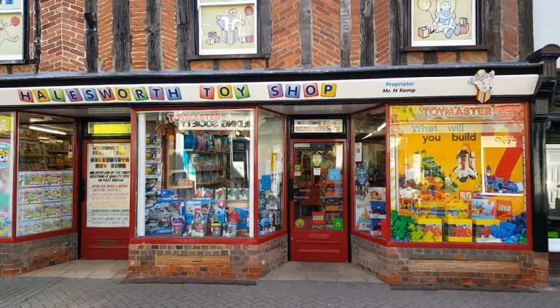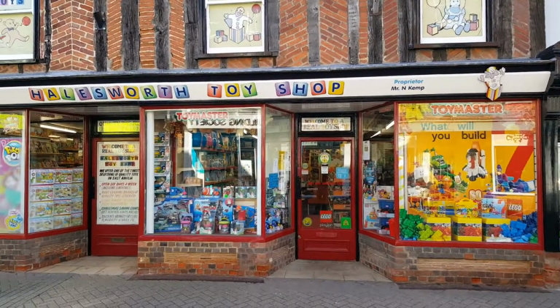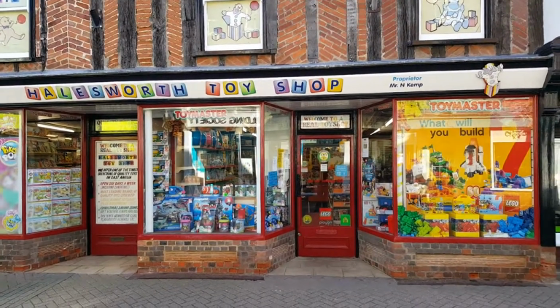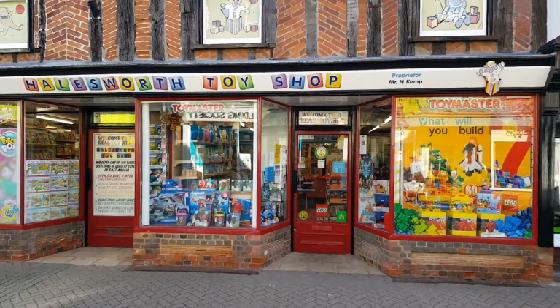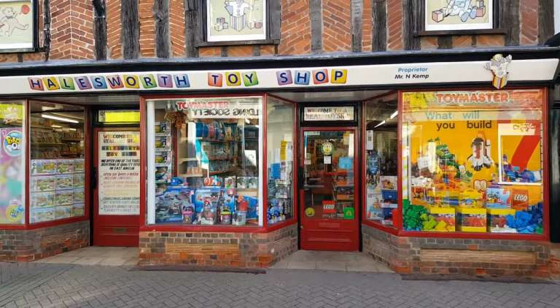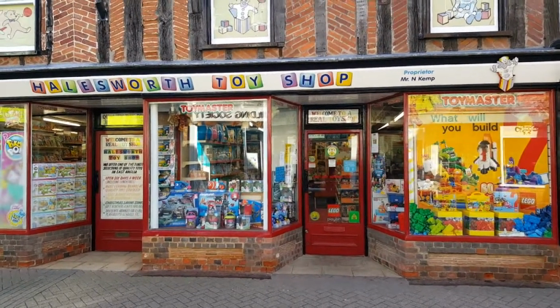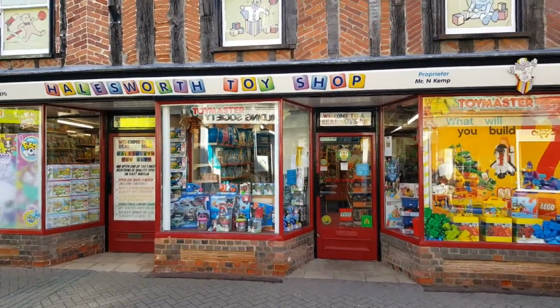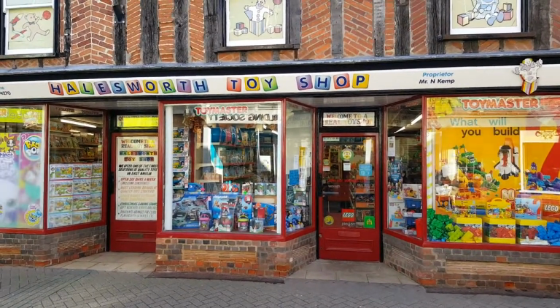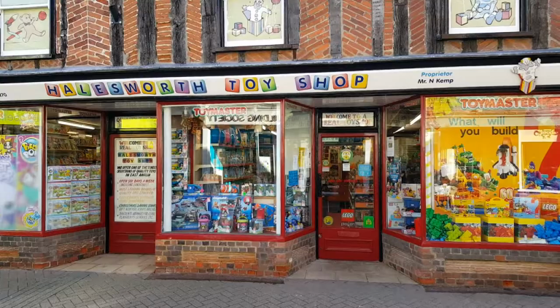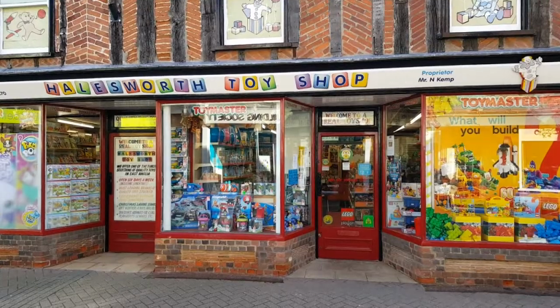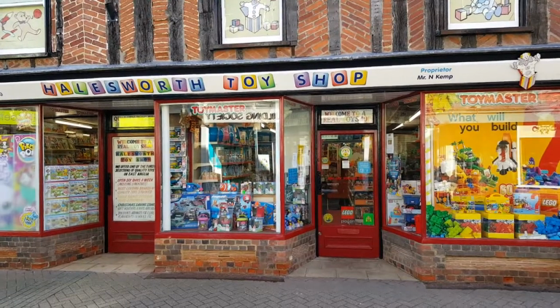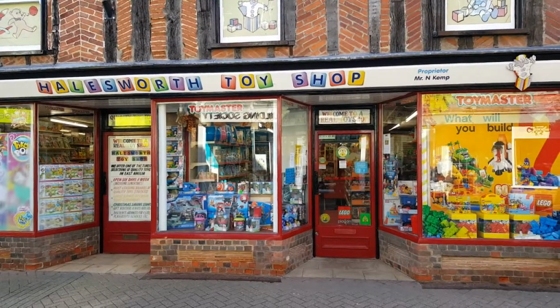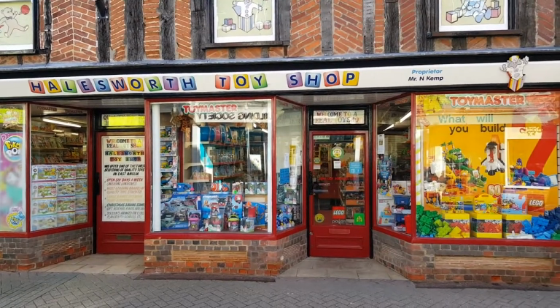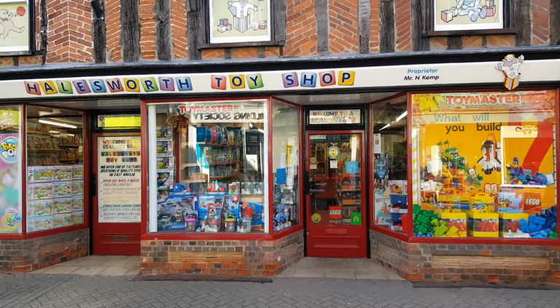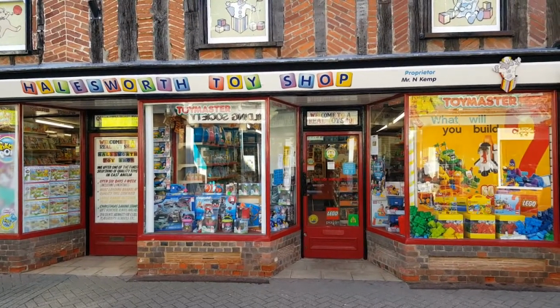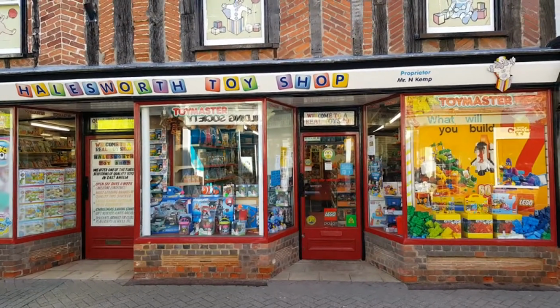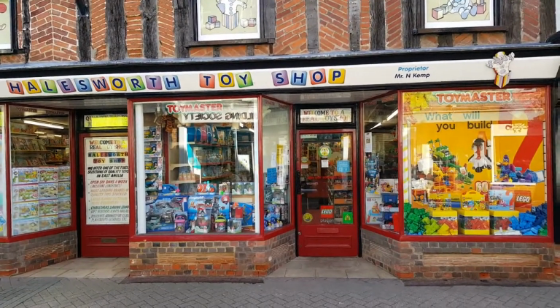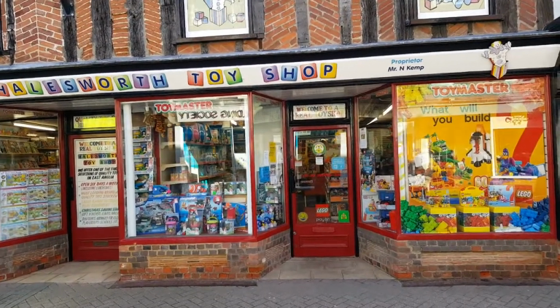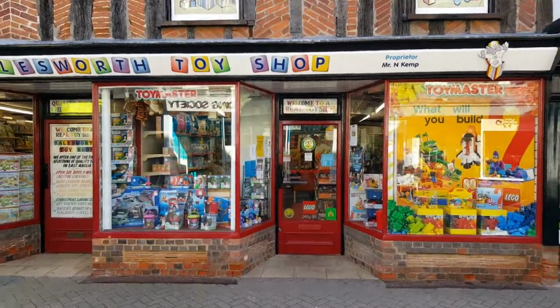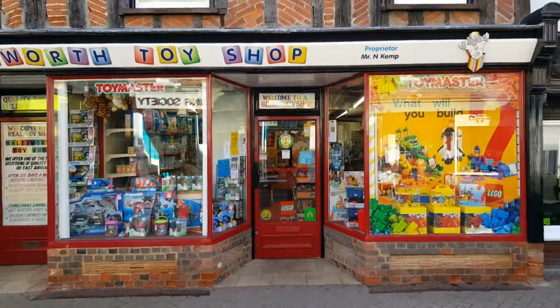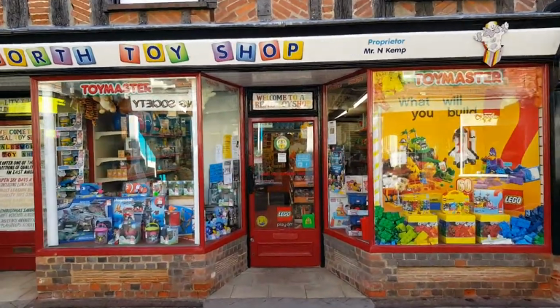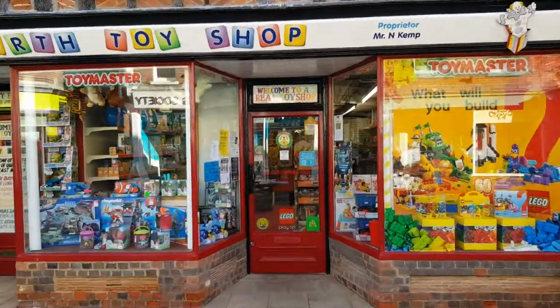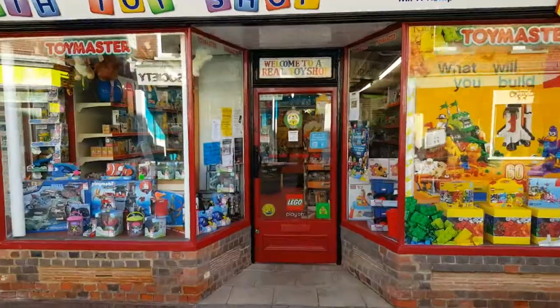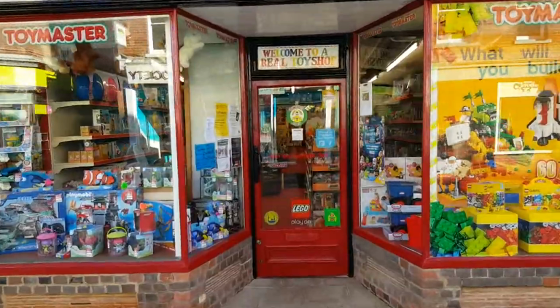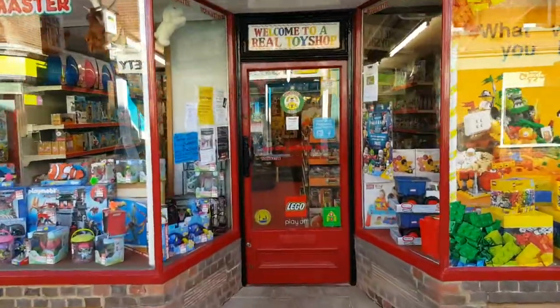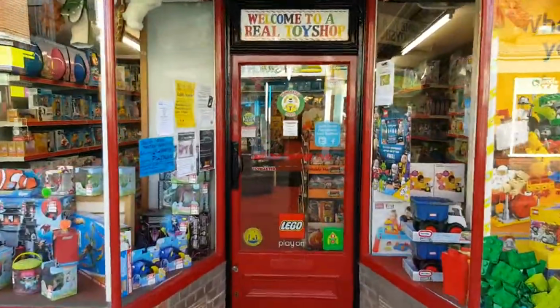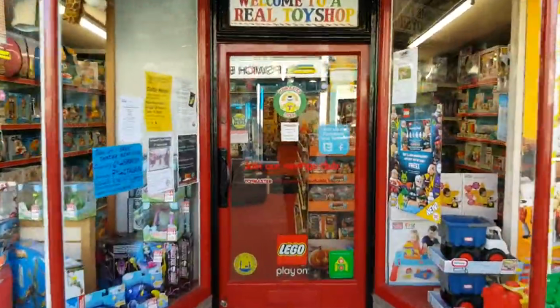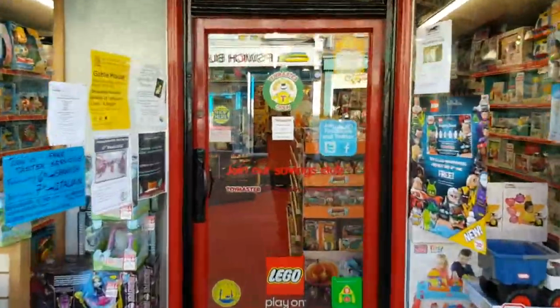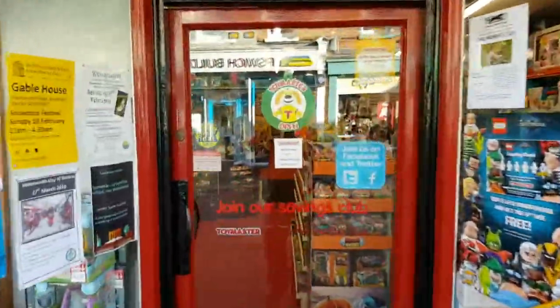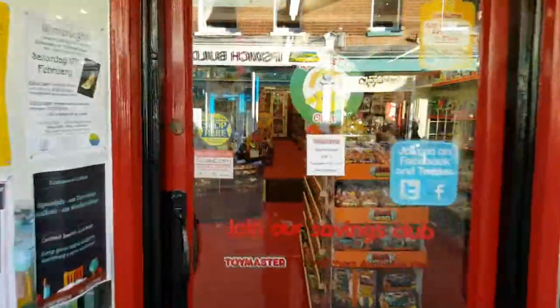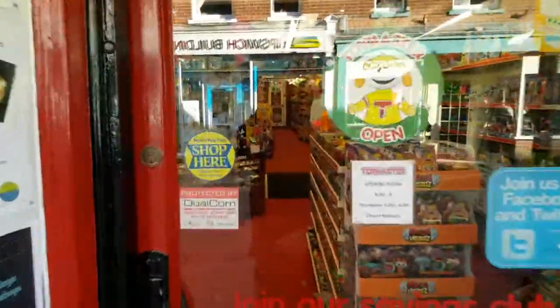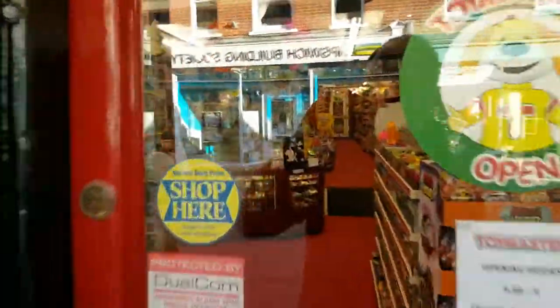Hi guys, it's Dan here from Begles Toy Box for Toy Box Vlogs, and today we're at the other shop — we're at Howlsworth. So let's give Howlsworth Toy Shop a quick guided tour.